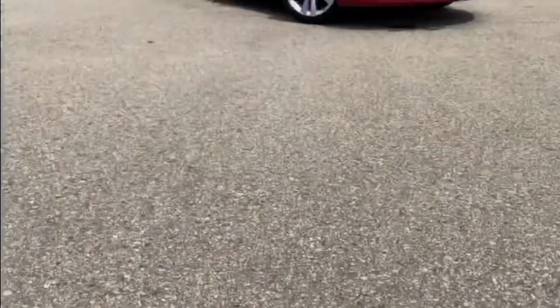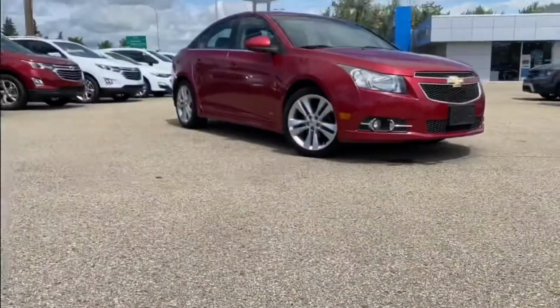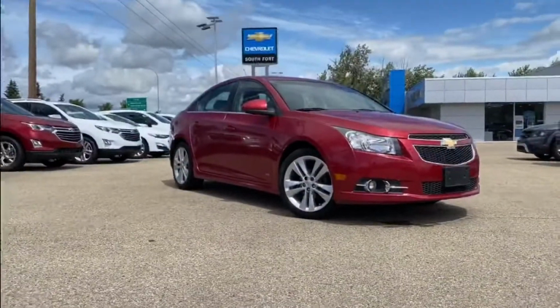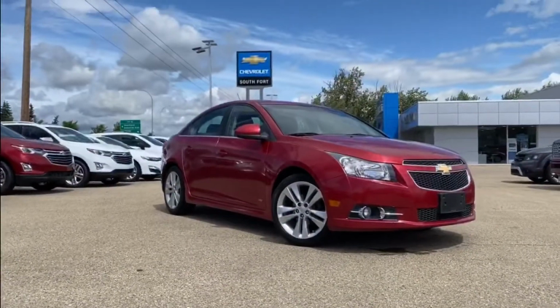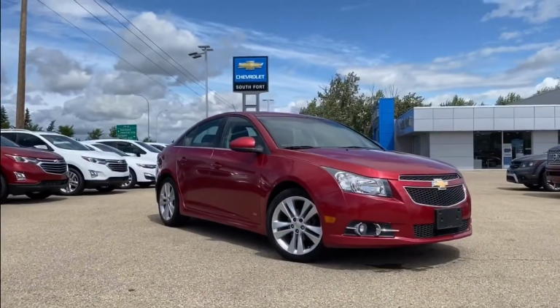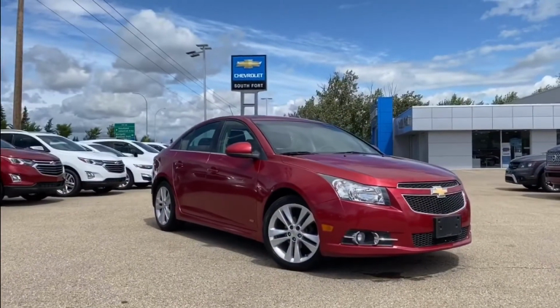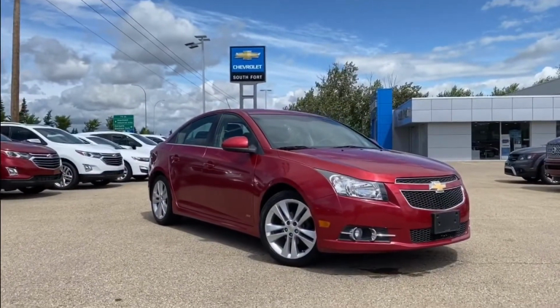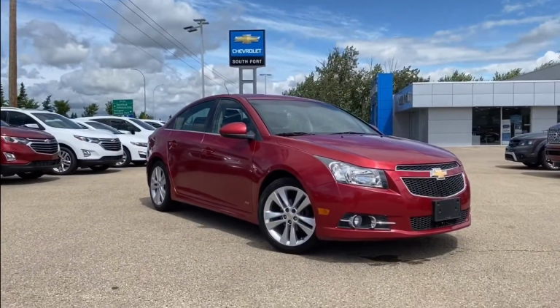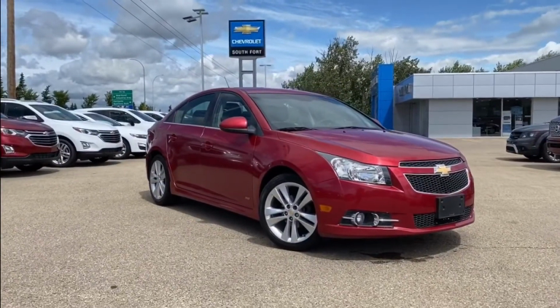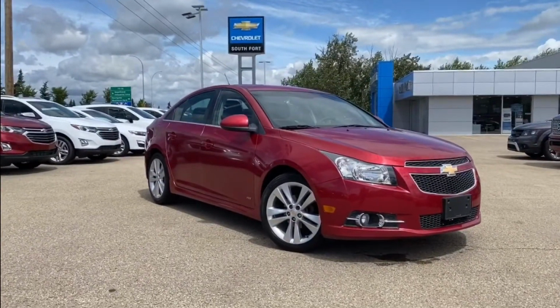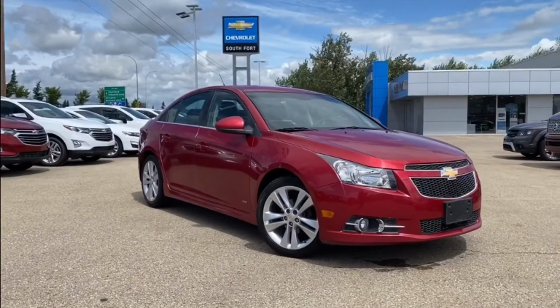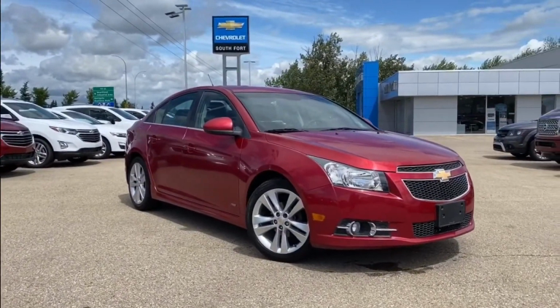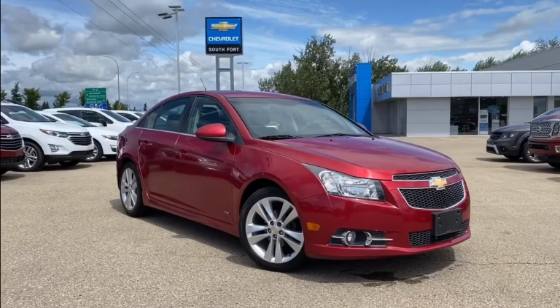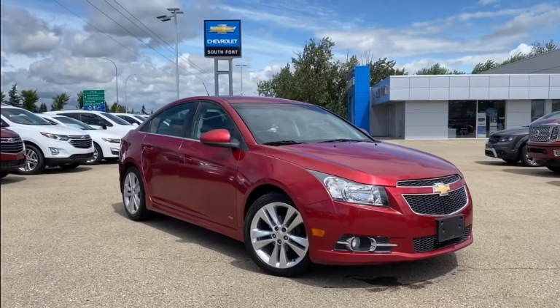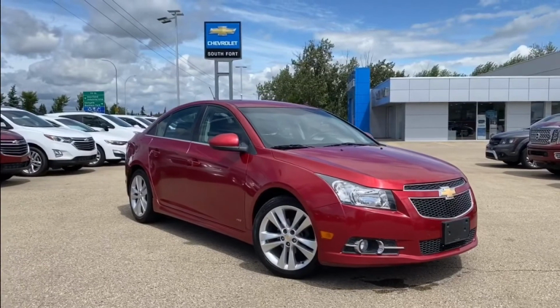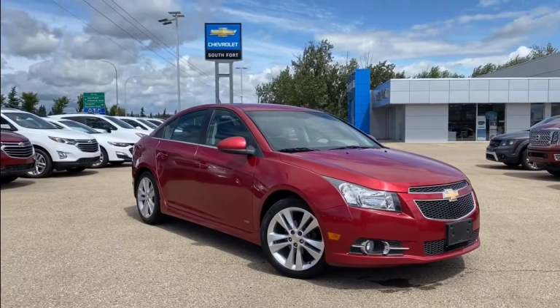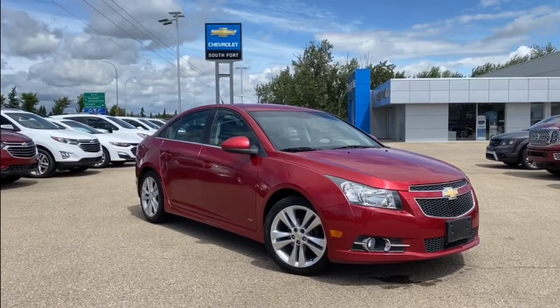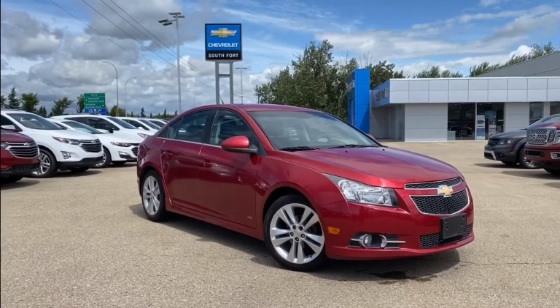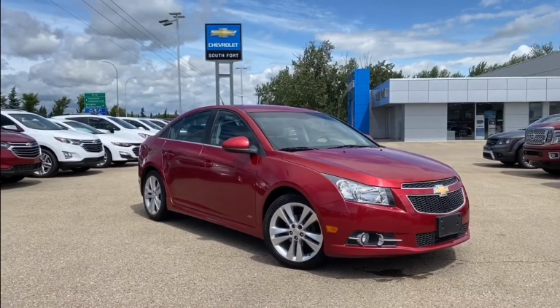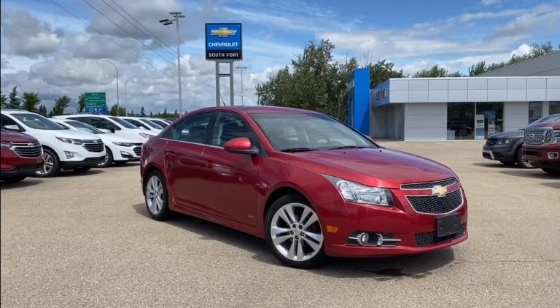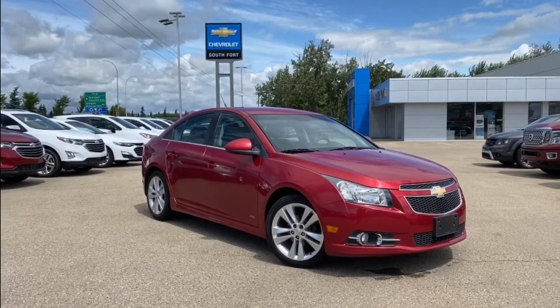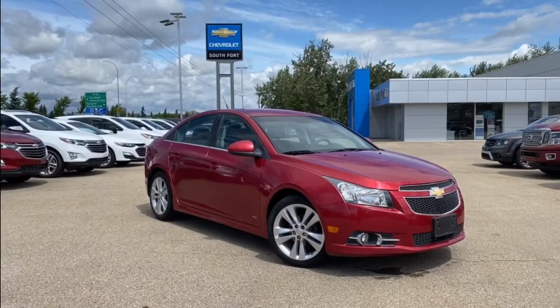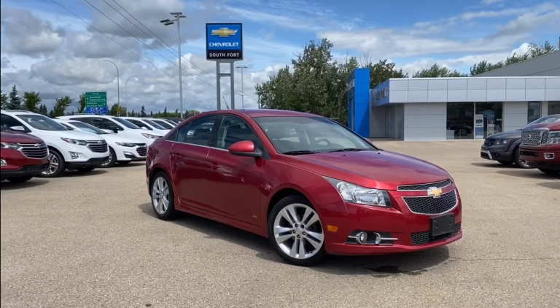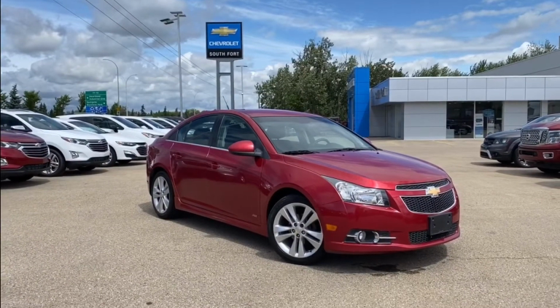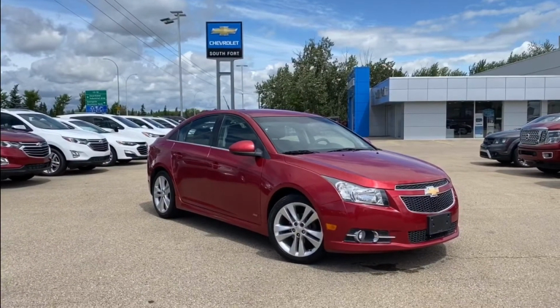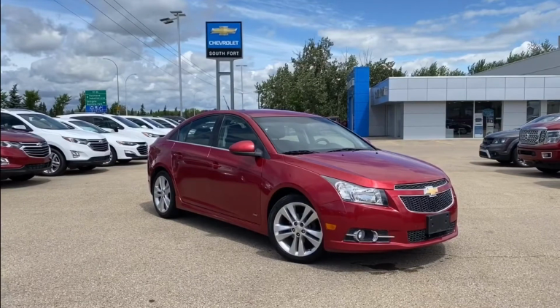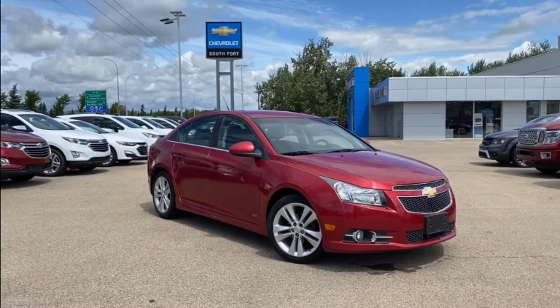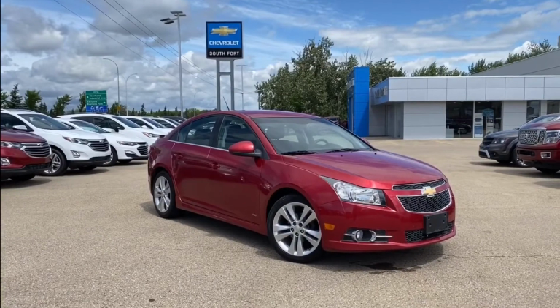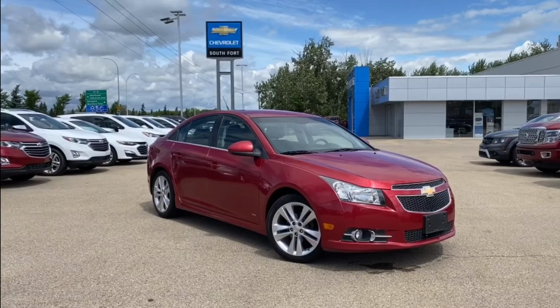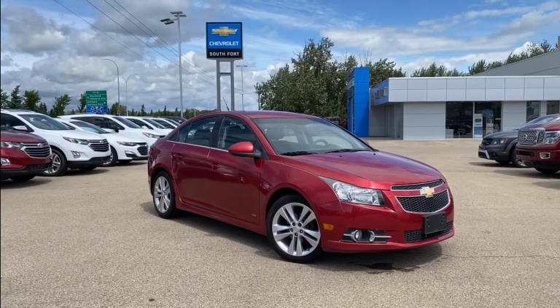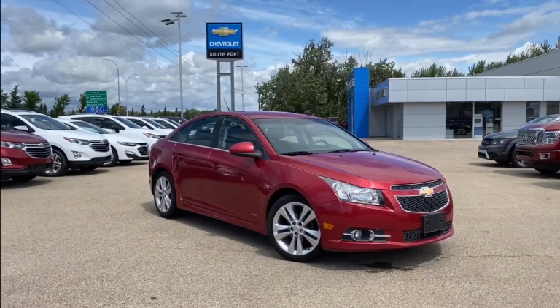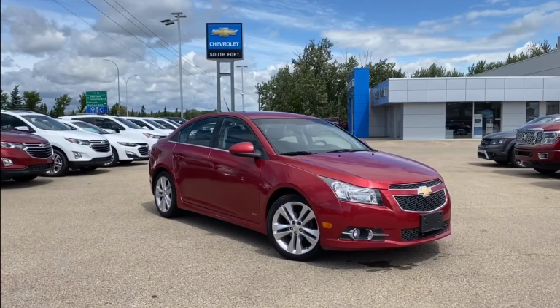Thank you for watching this video of the 2011 Chevrolet Cruze LT Turbo Plus in crystal red tint coat. If you liked this video, subscribe to our YouTube channel and like this video on YouTube. If you'd like more info, give us a call or check our website. See you next time.